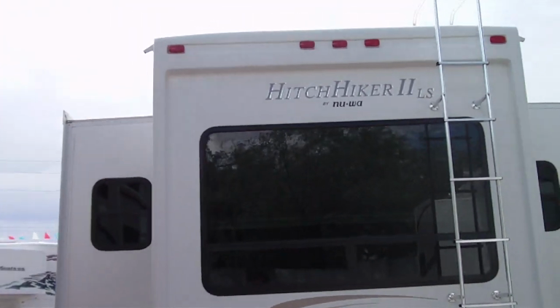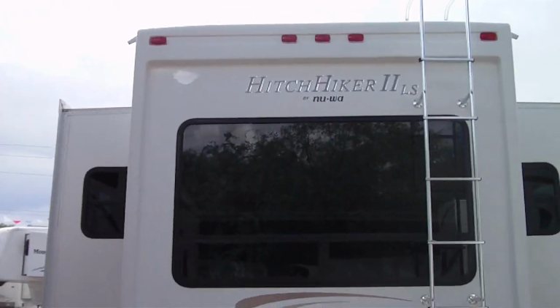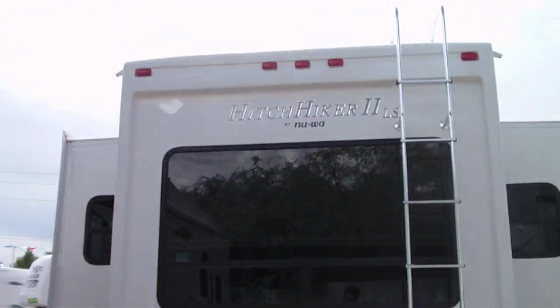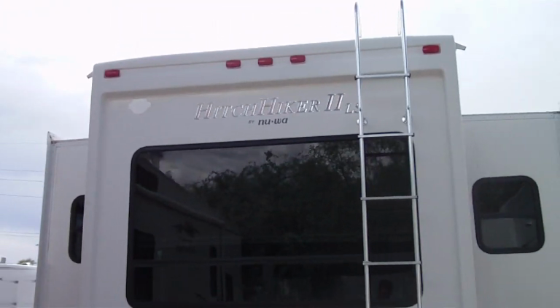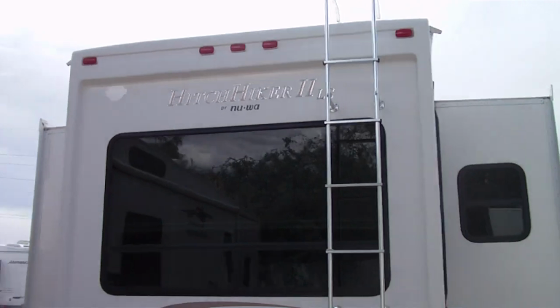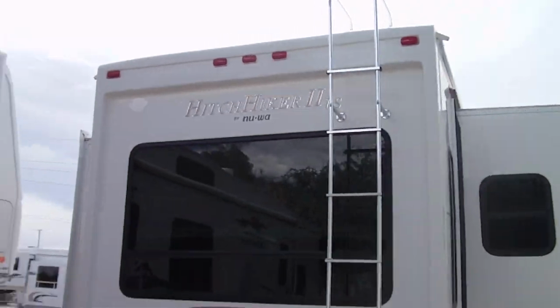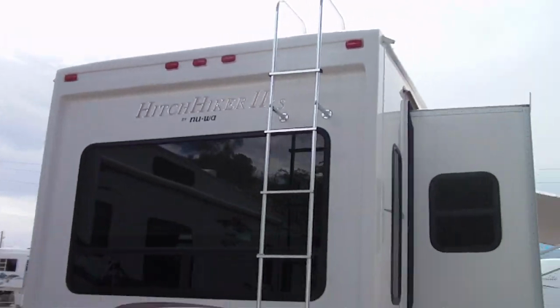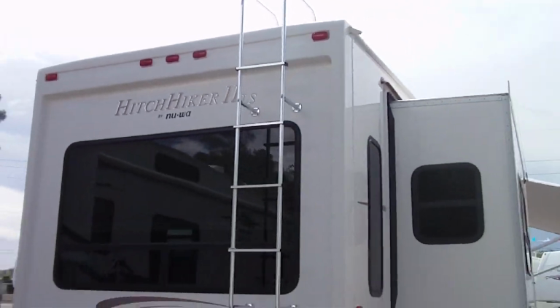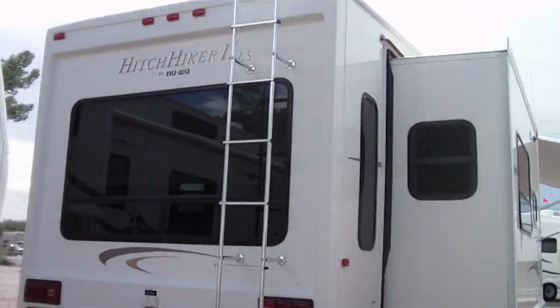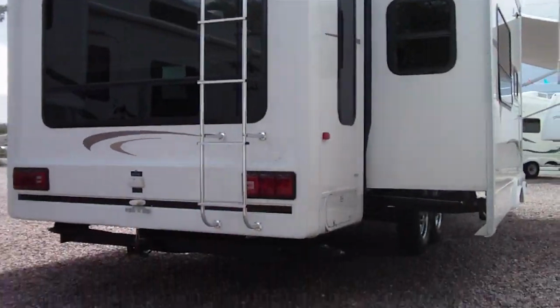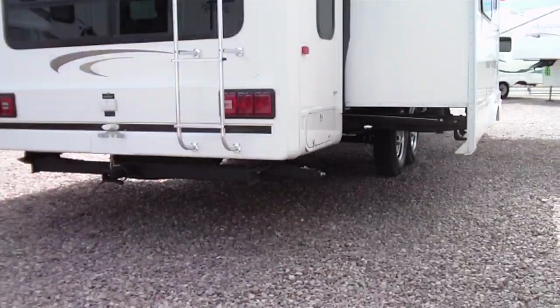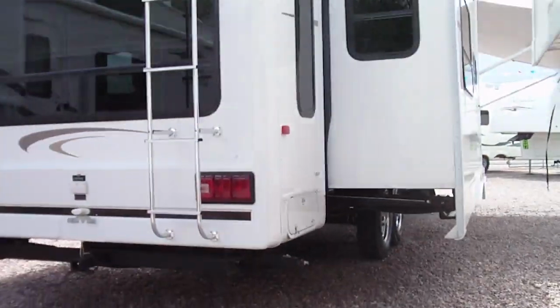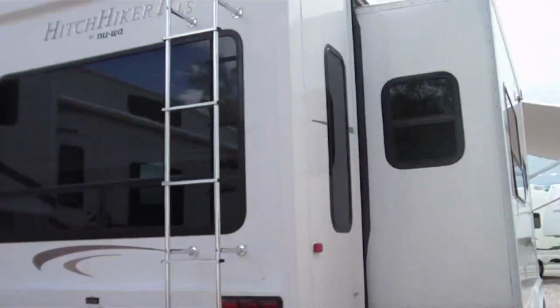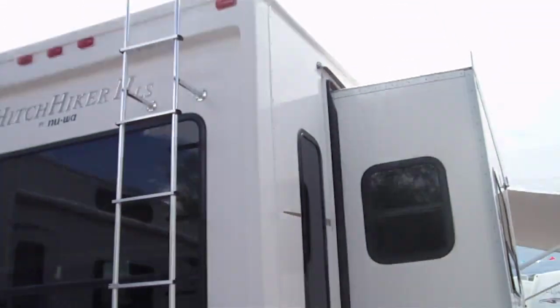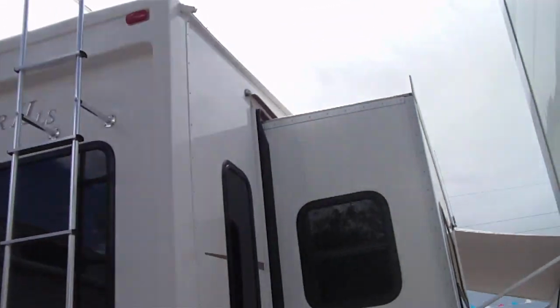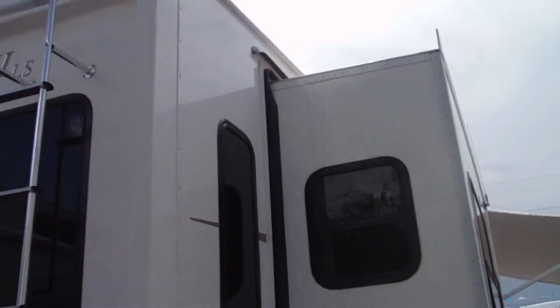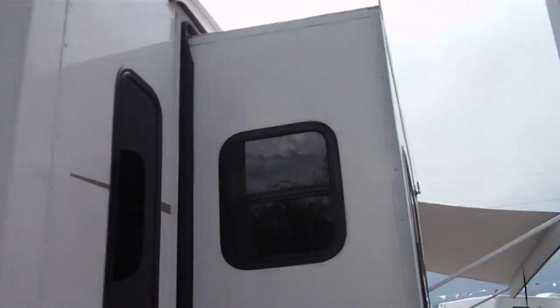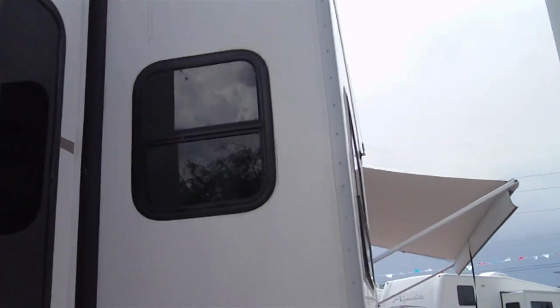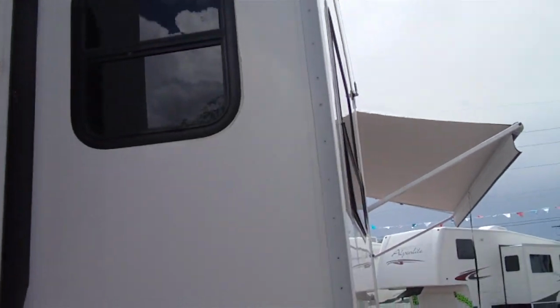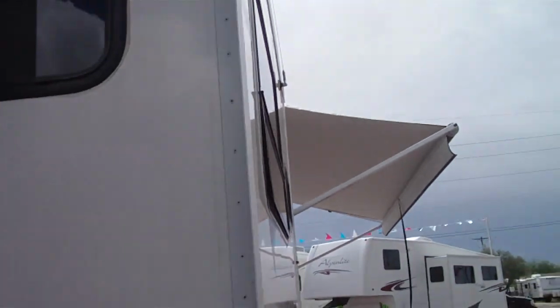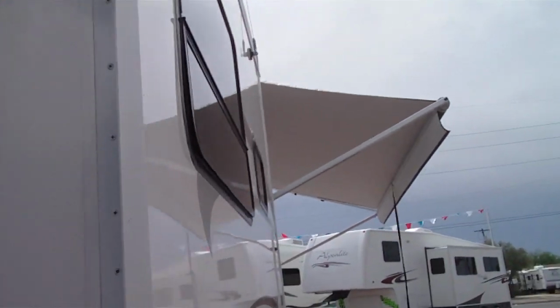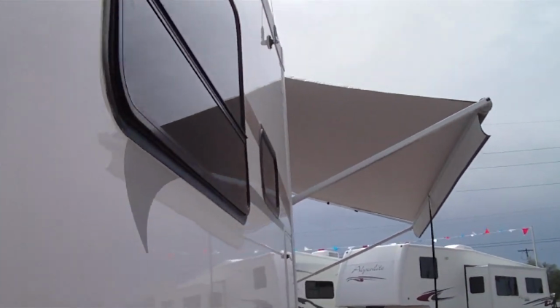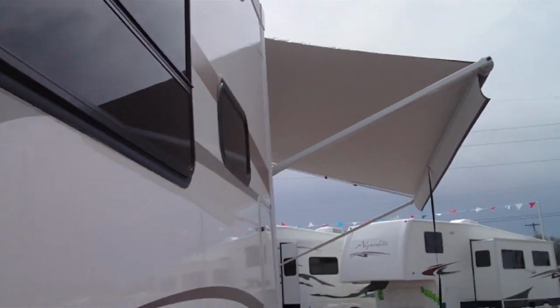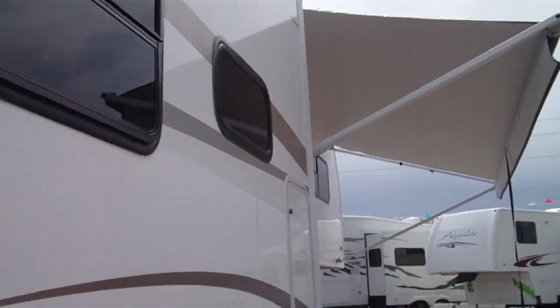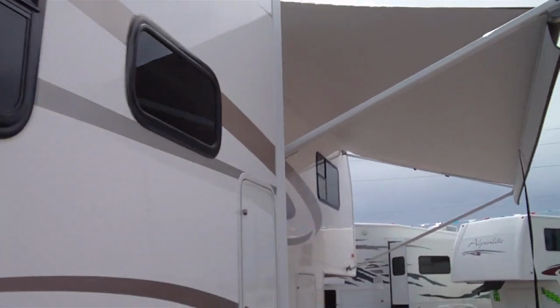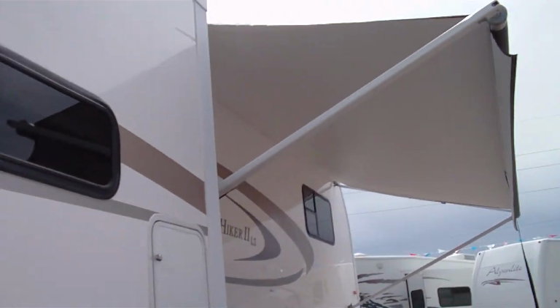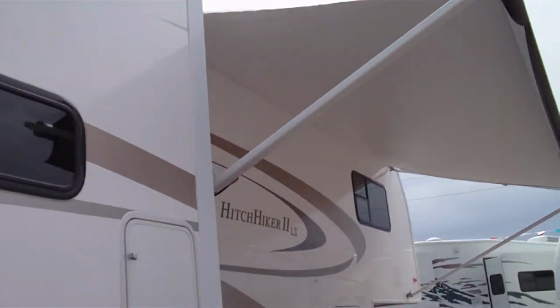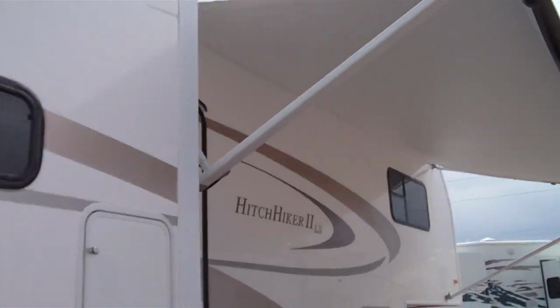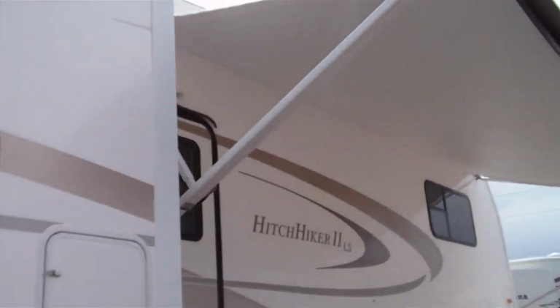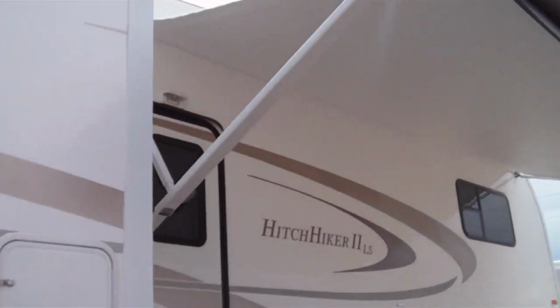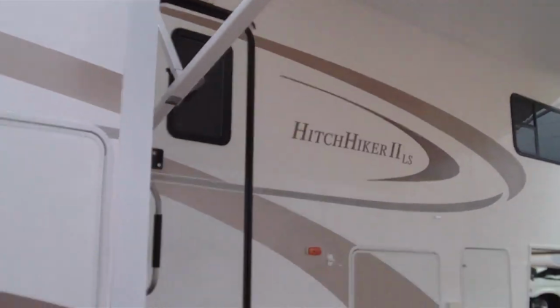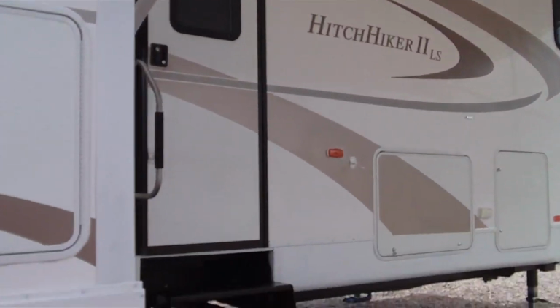We put a lot of pictures on the internet at www.nelsonrv.com. You can see the awning is in very good condition. You won't be disappointed. We do specialize in pre-owned fifth wheels.